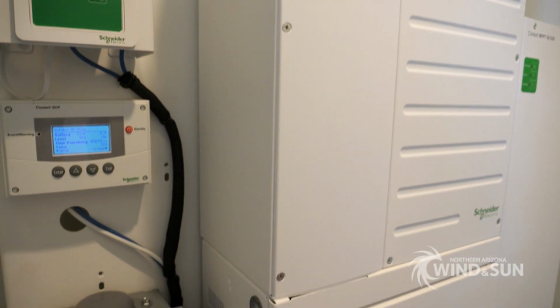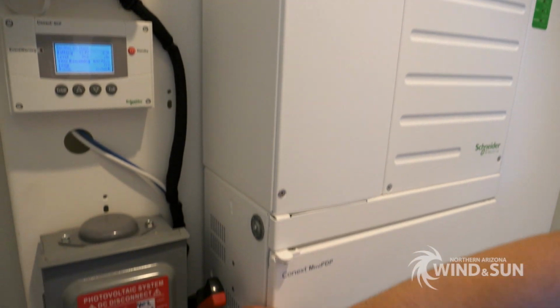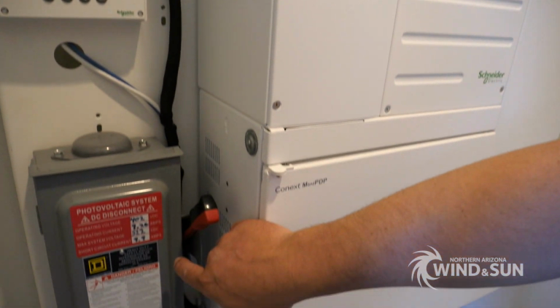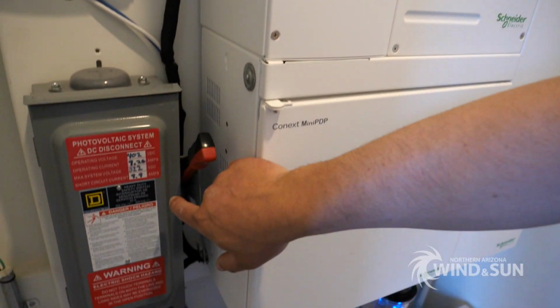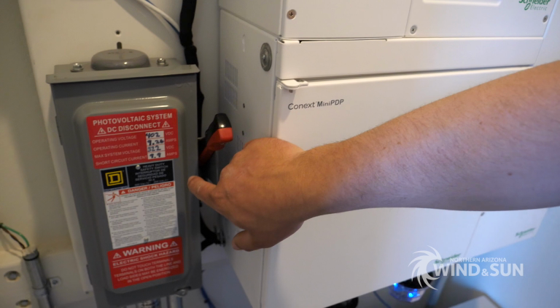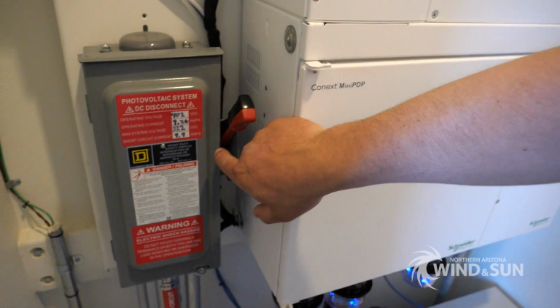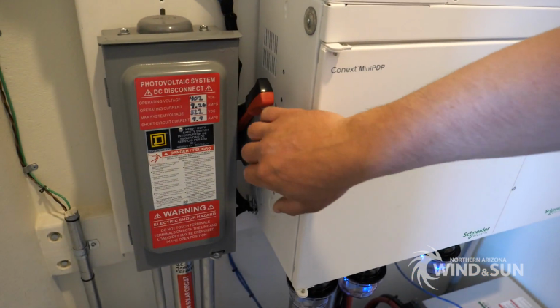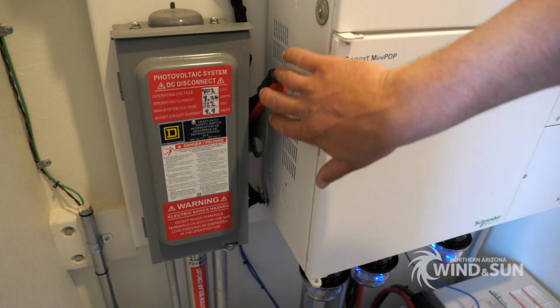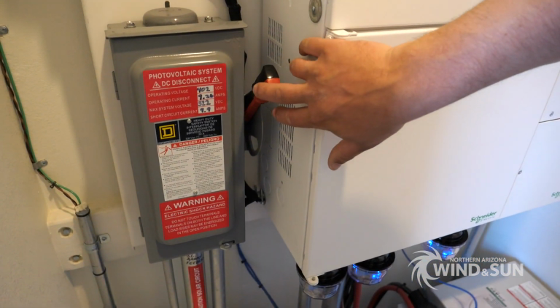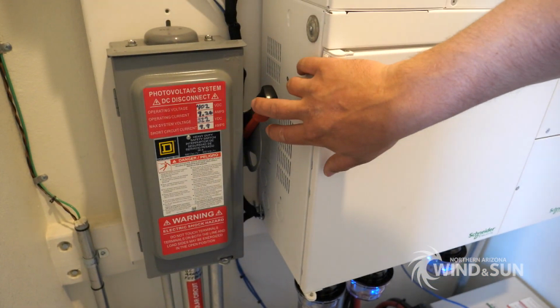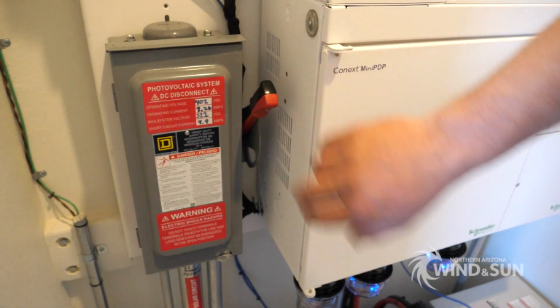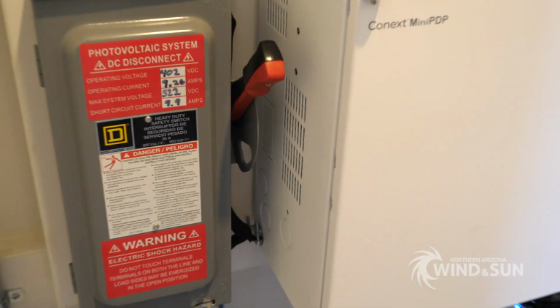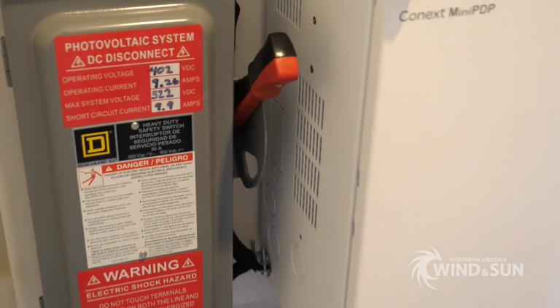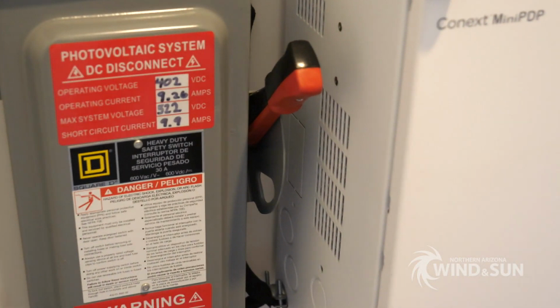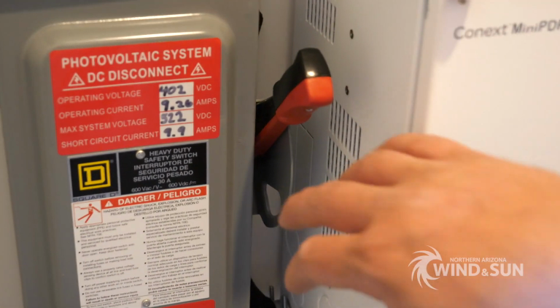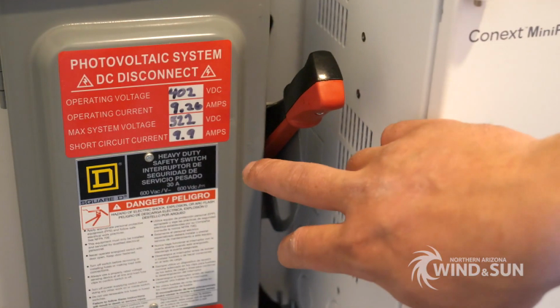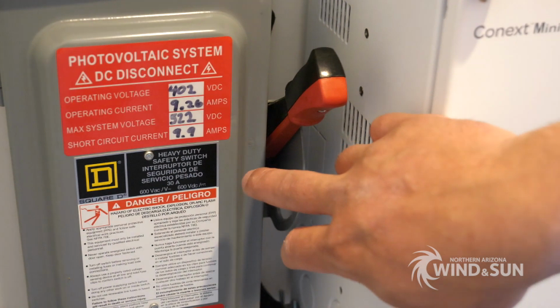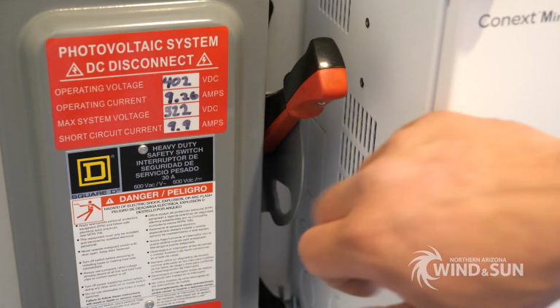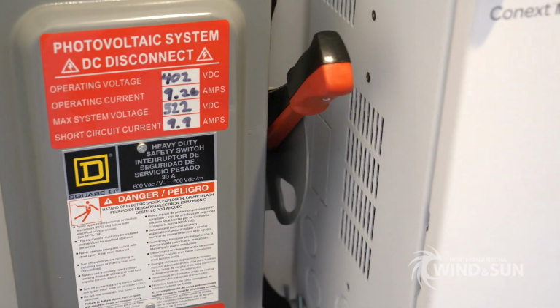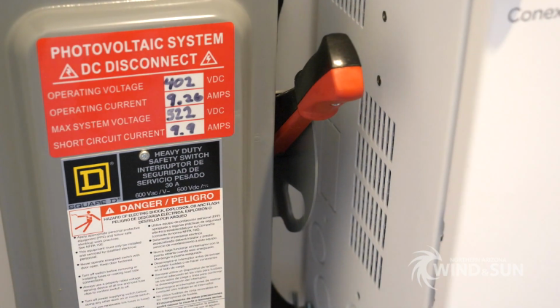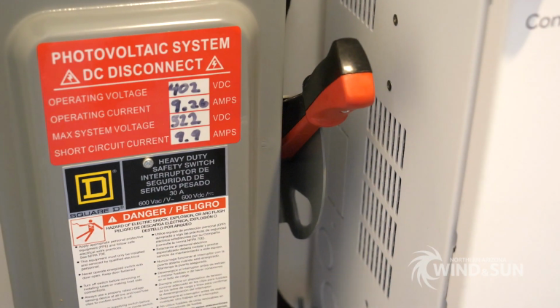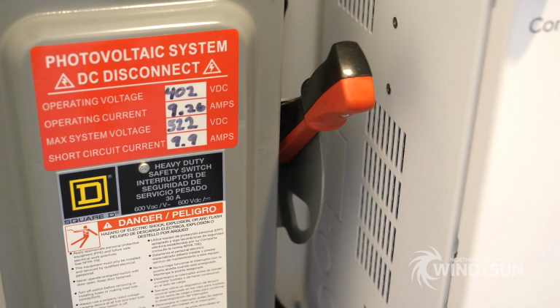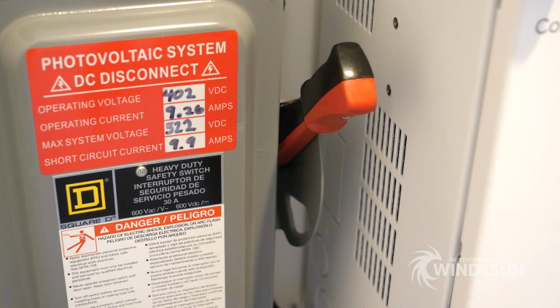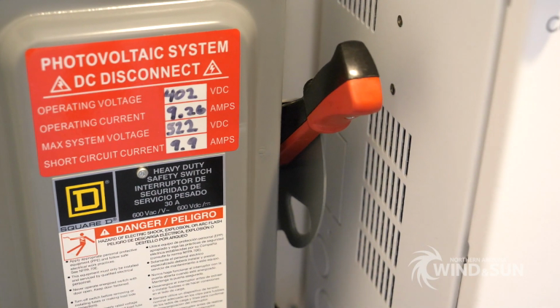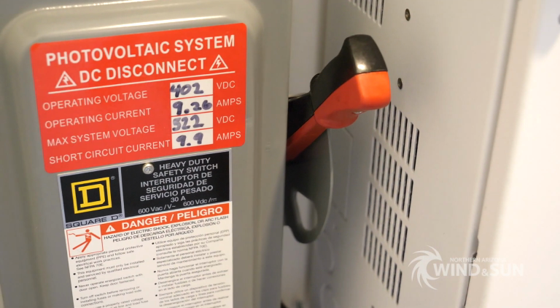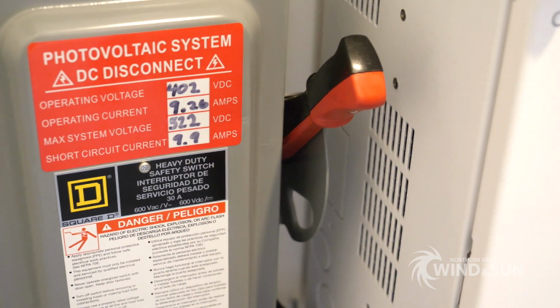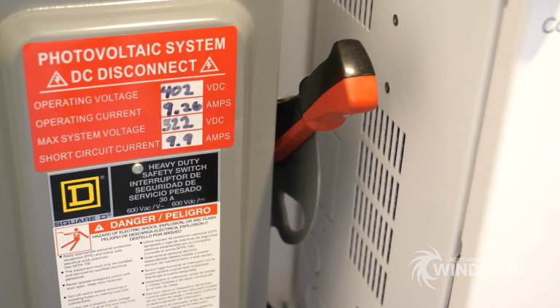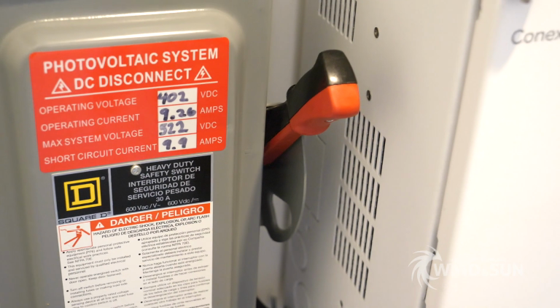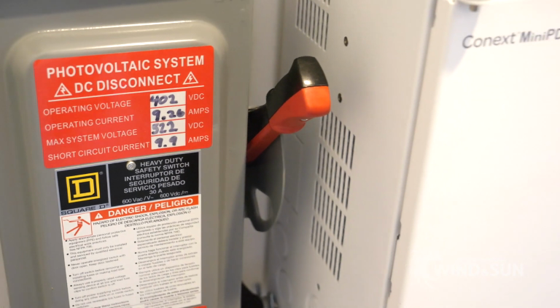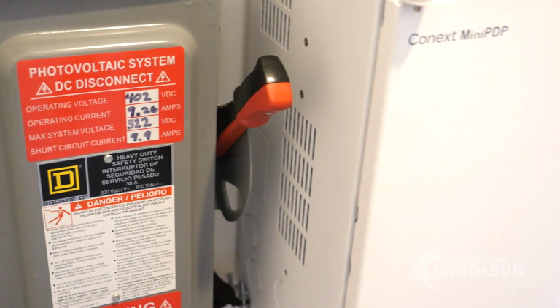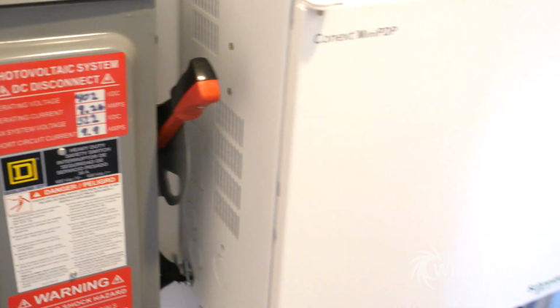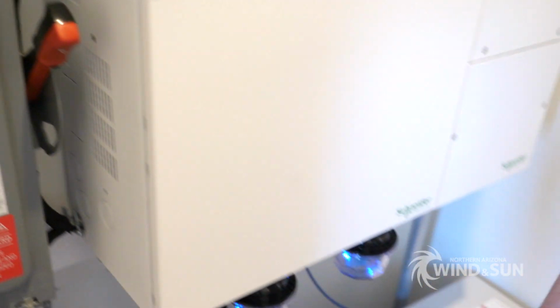This is the DC disconnect for the solar array. That will shut the solar input down from the outside array that we talked about earlier.